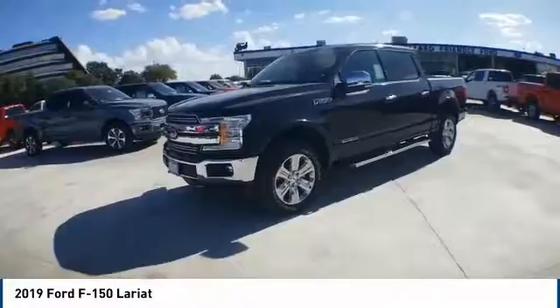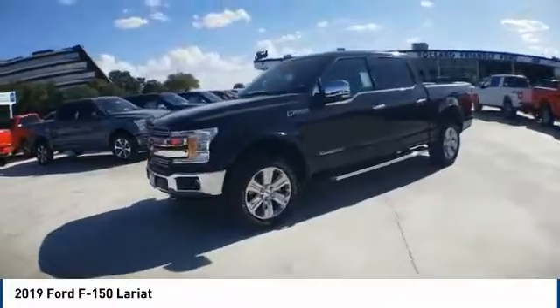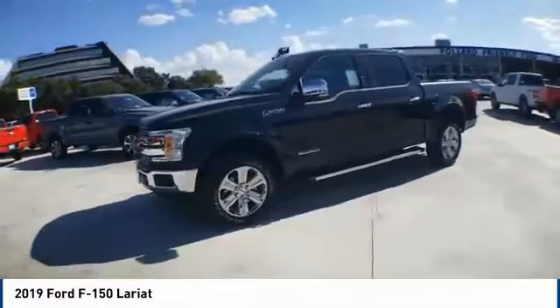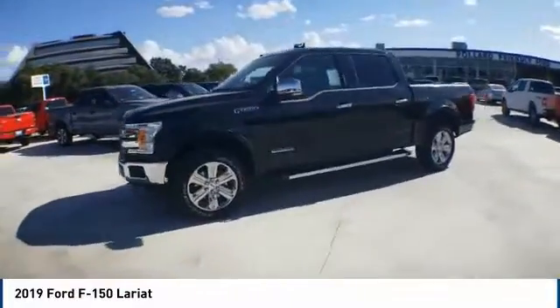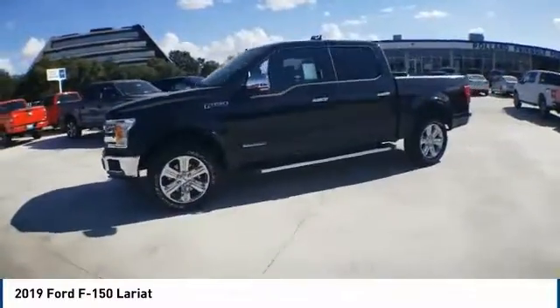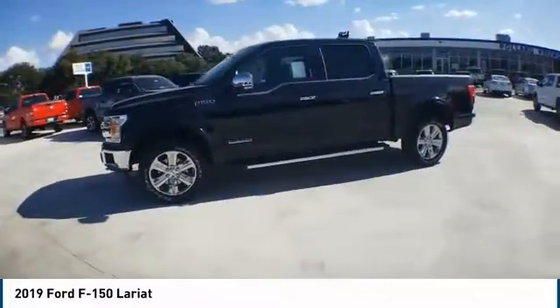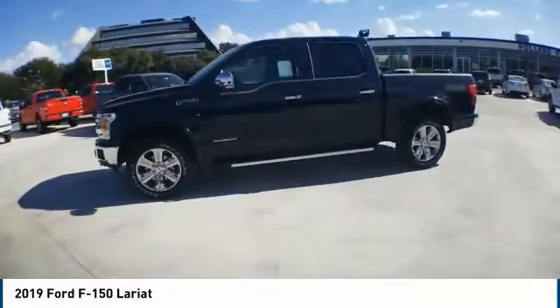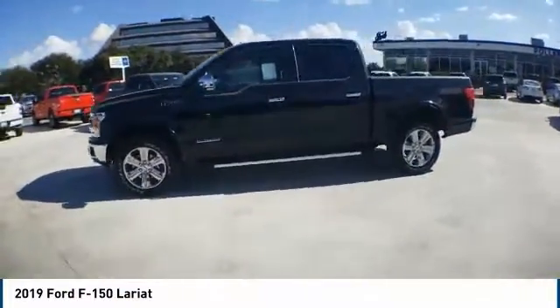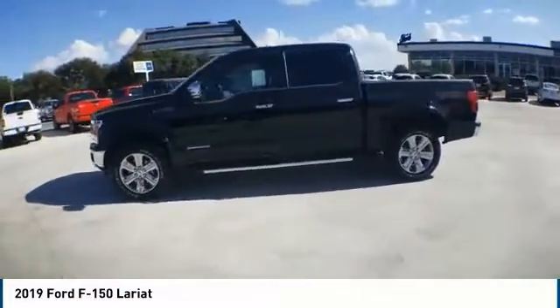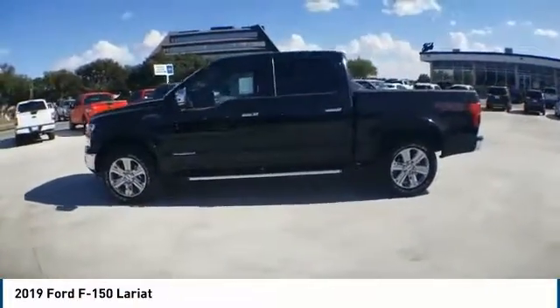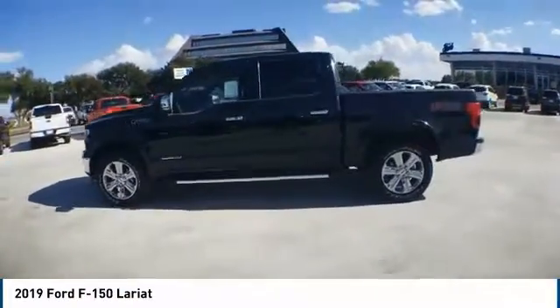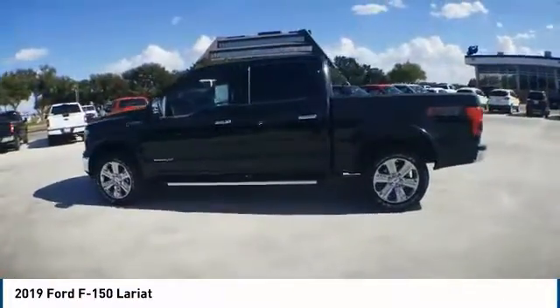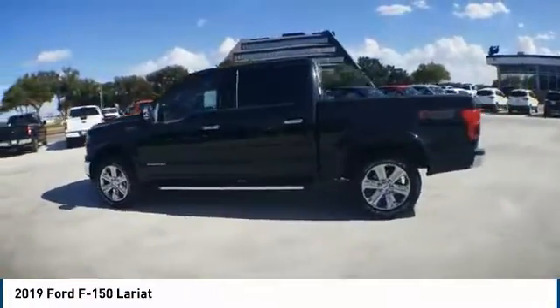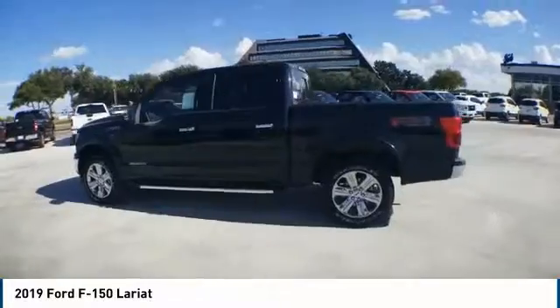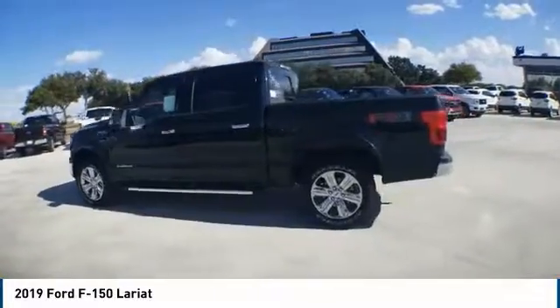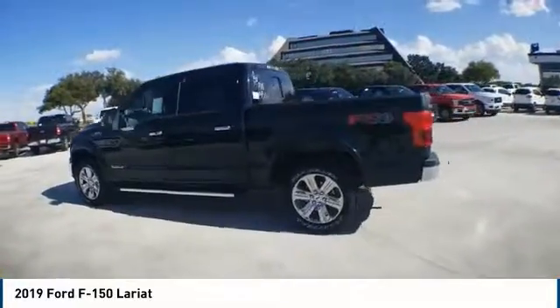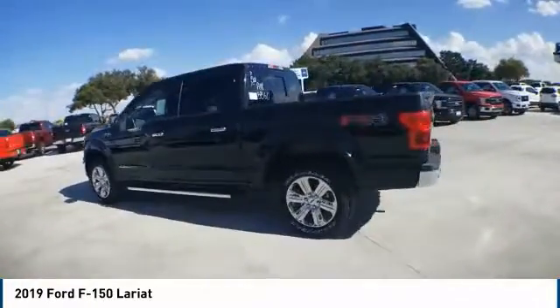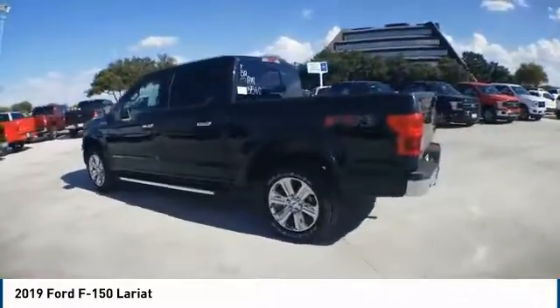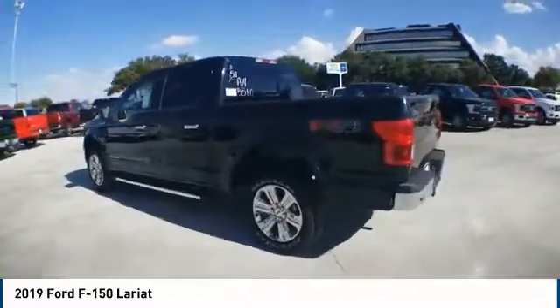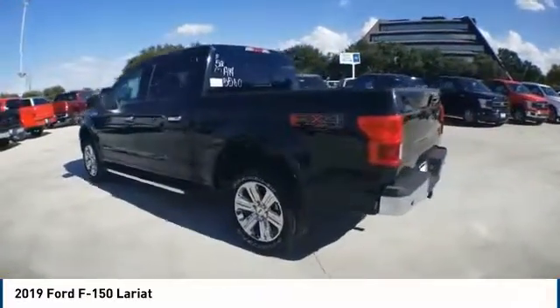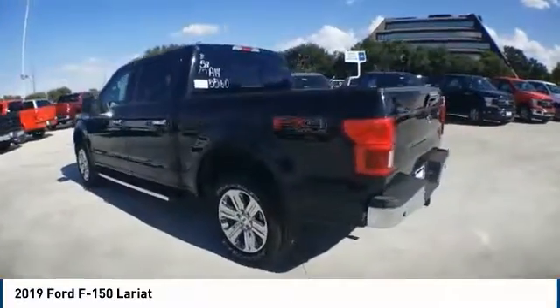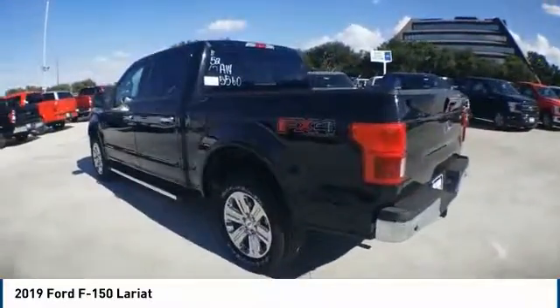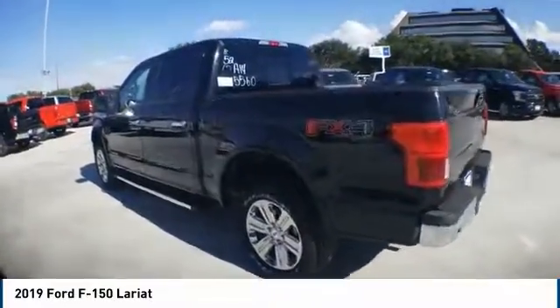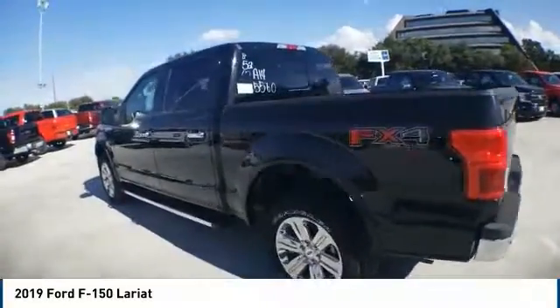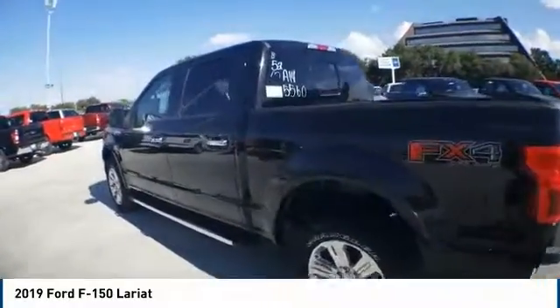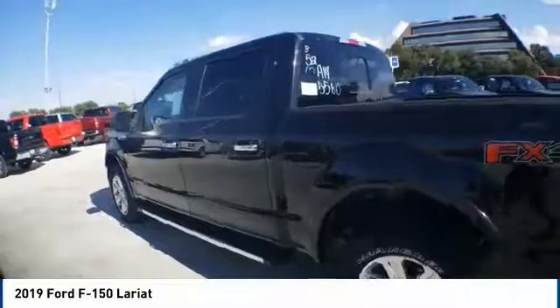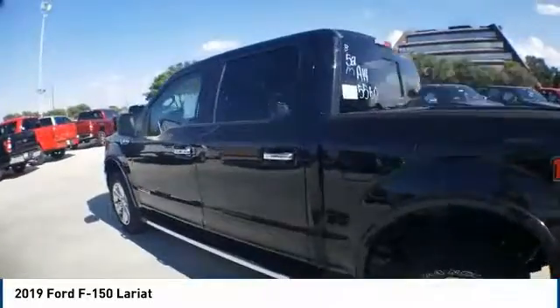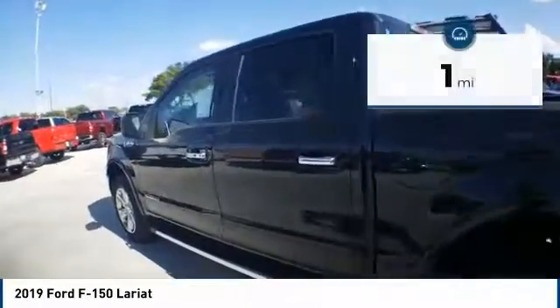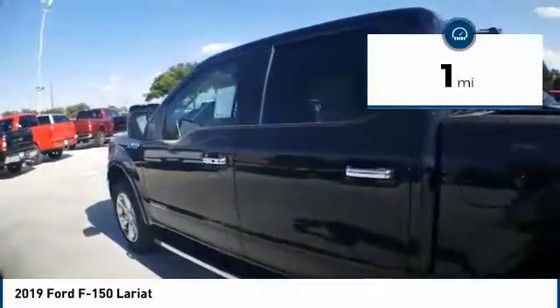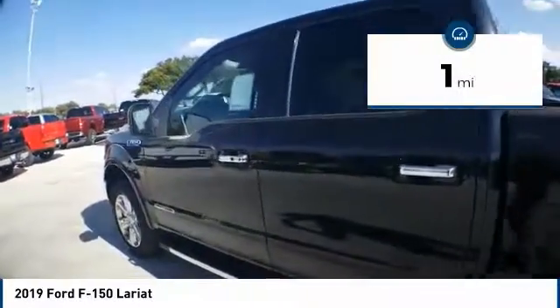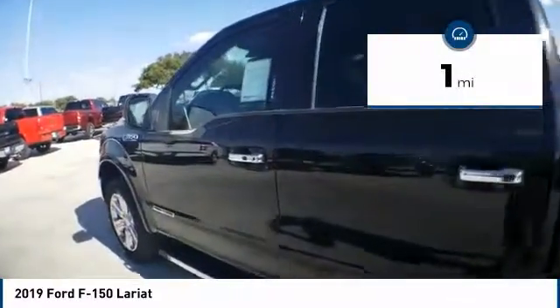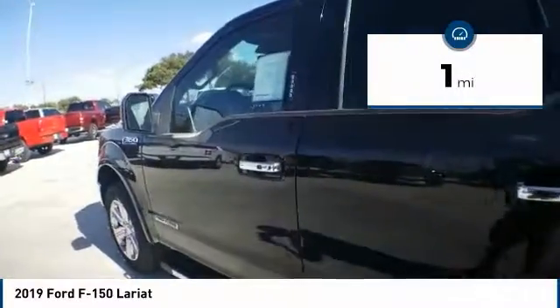Stop by and take a look at the 2019 F-150. A Ford F-150 knows how to handle any situation. It's built to follow orders, no whining. This vehicle has less than 100 miles.